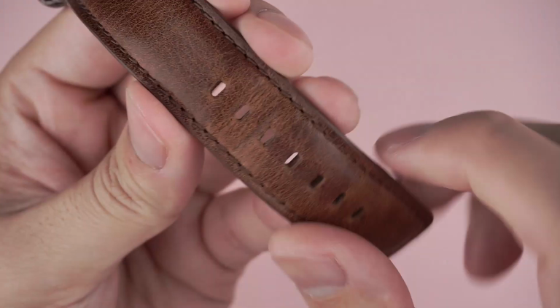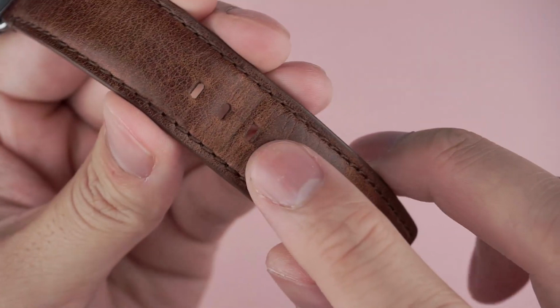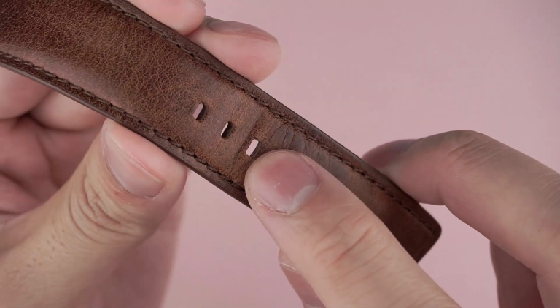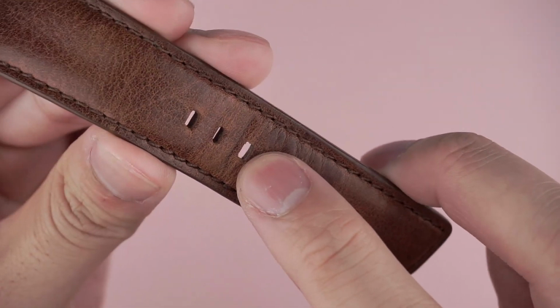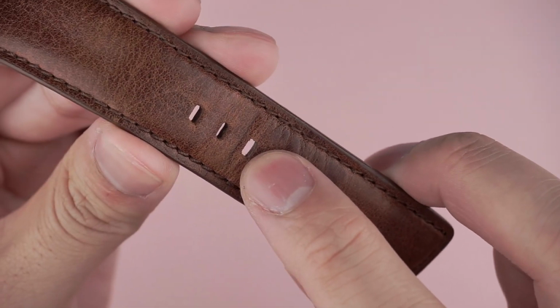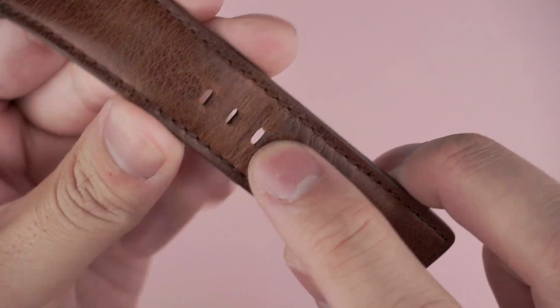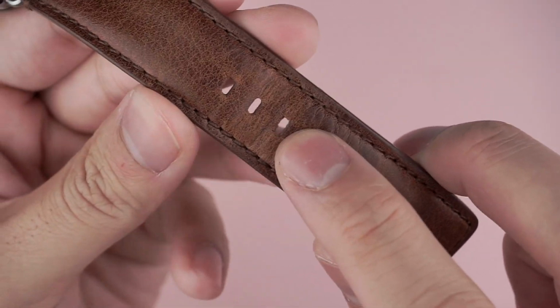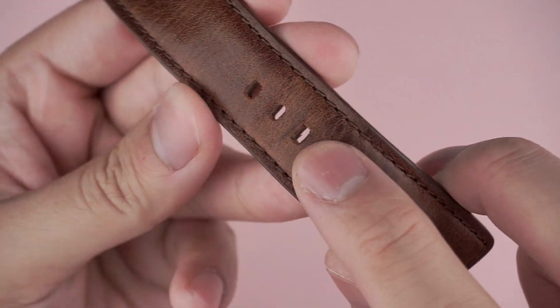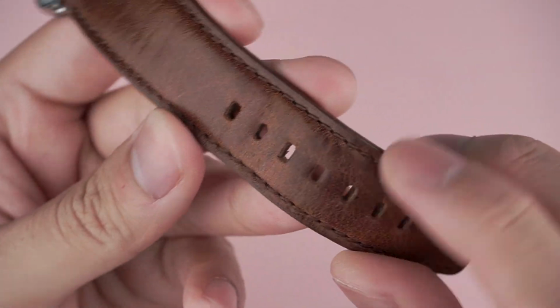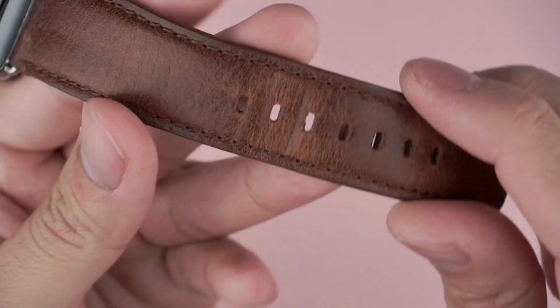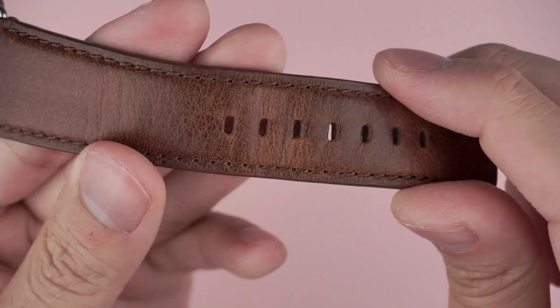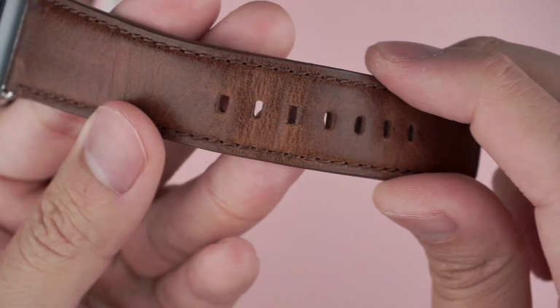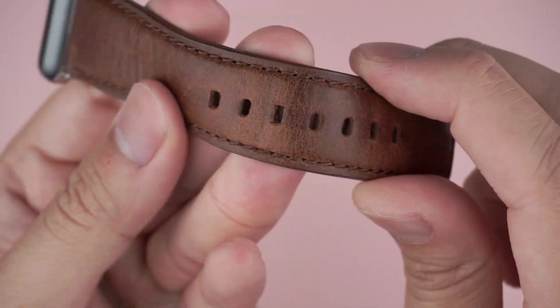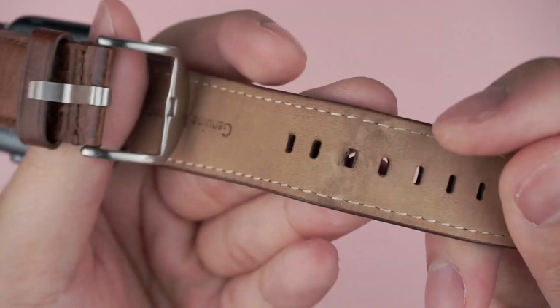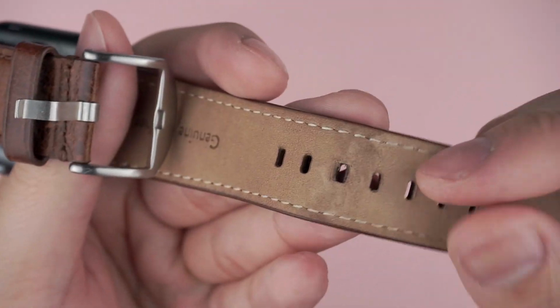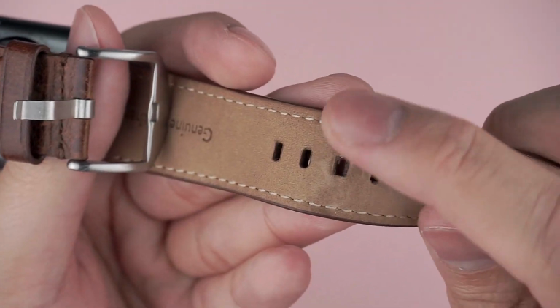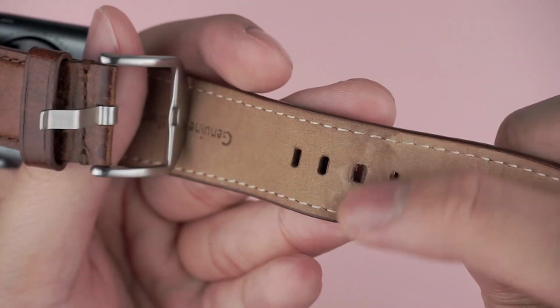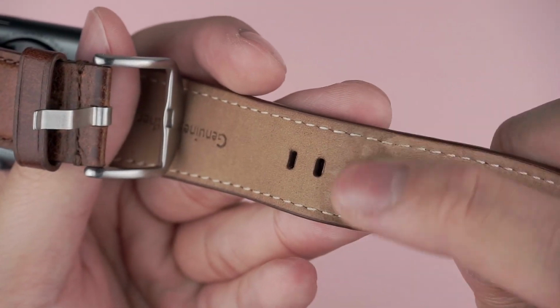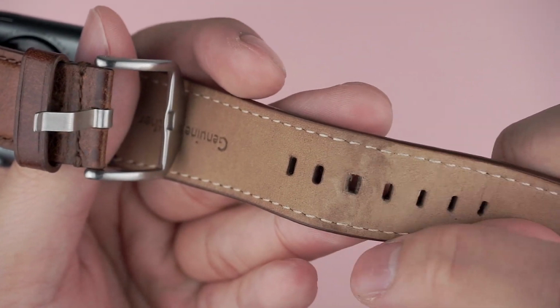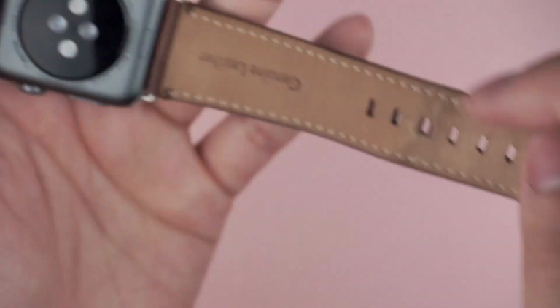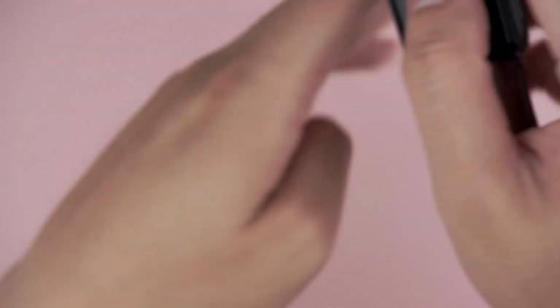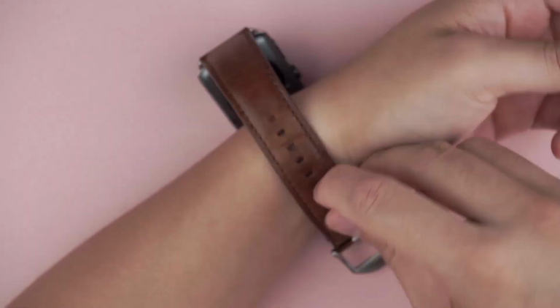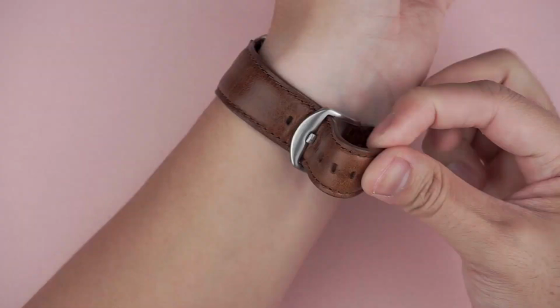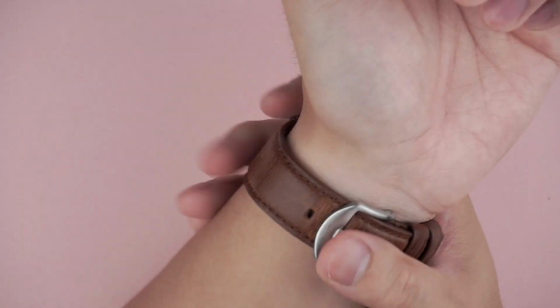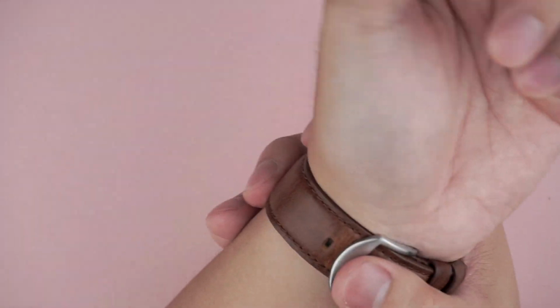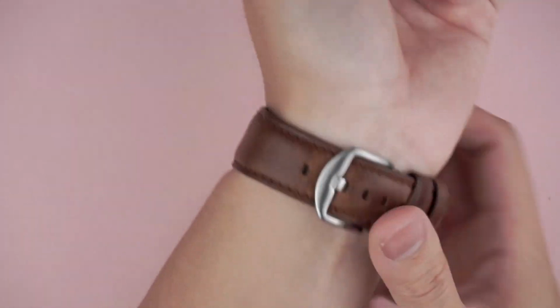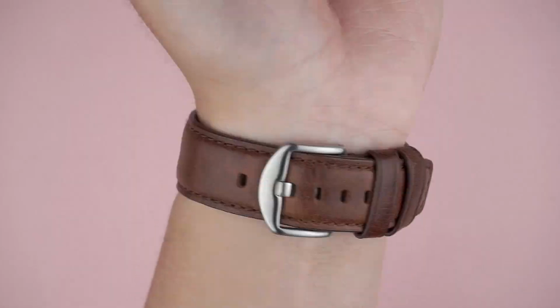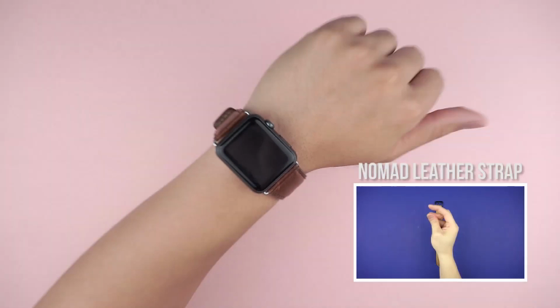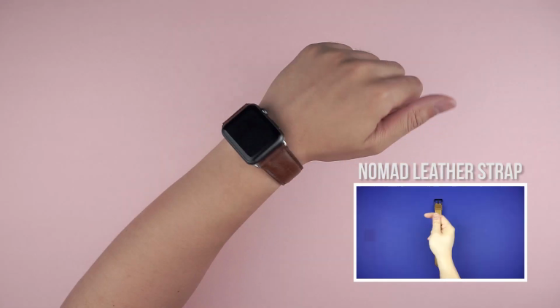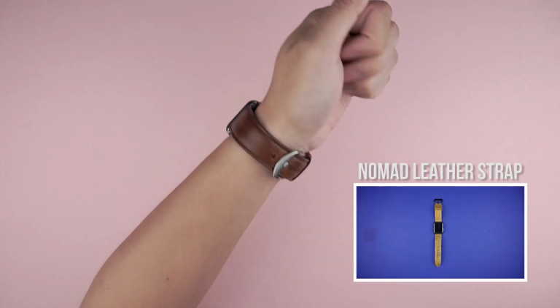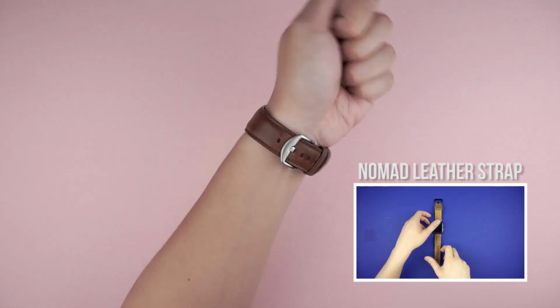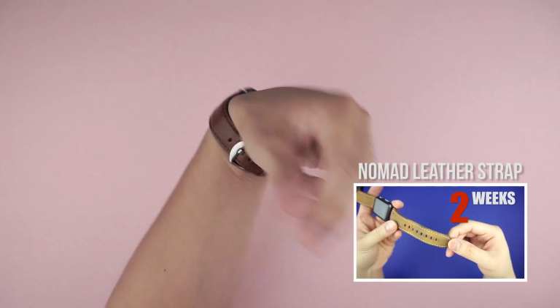Generally the weakest point for straps are the holes, and I've used the third hole from the top every time. There is some wear on the hole and the surrounding leather but nothing is cracked or torn, although there is some discoloration. Thankfully putting it on the large buckle does cover that up.